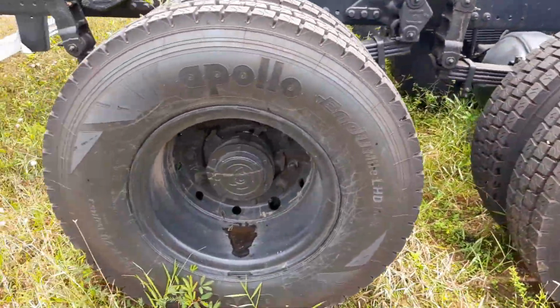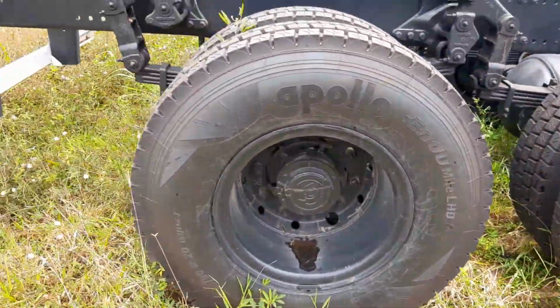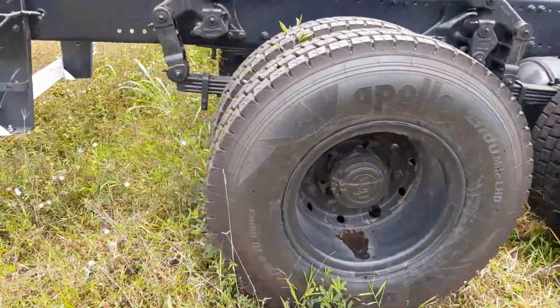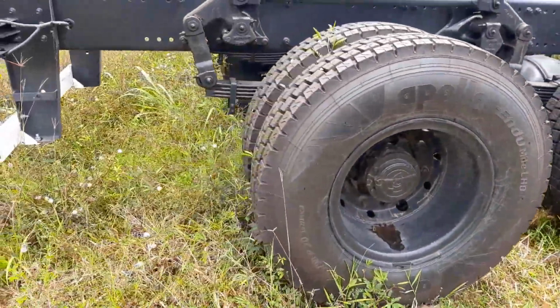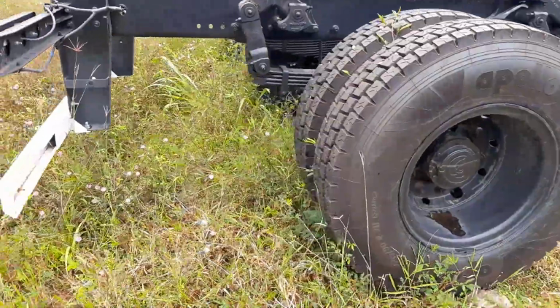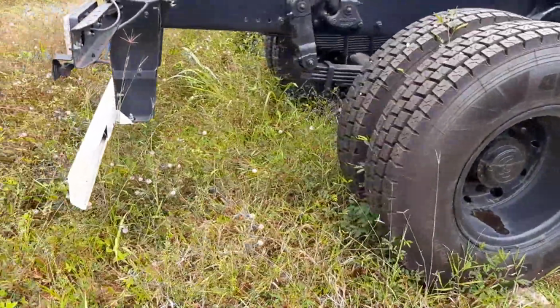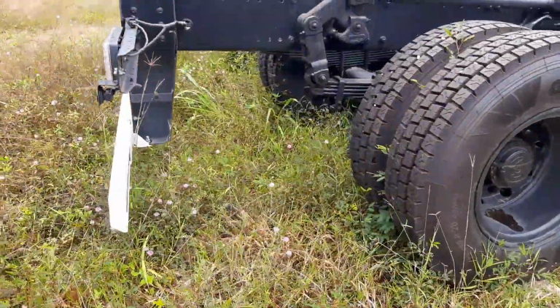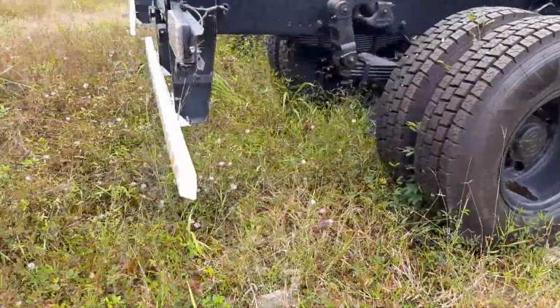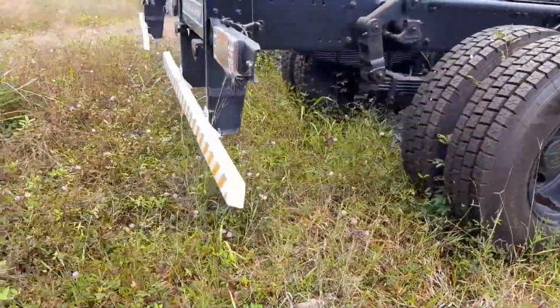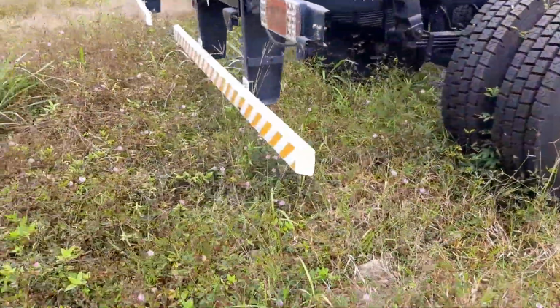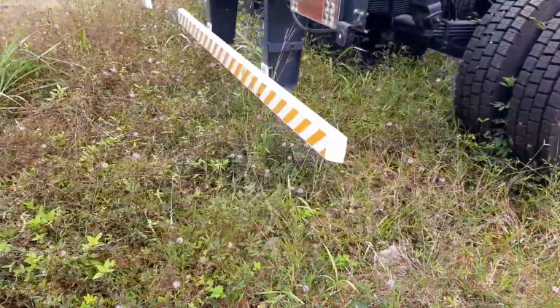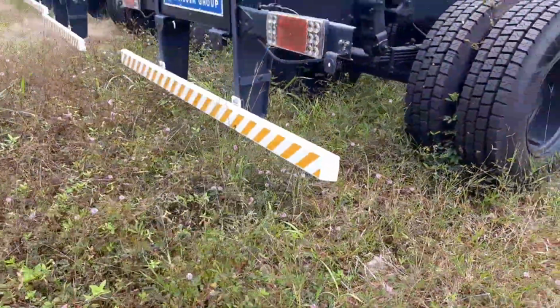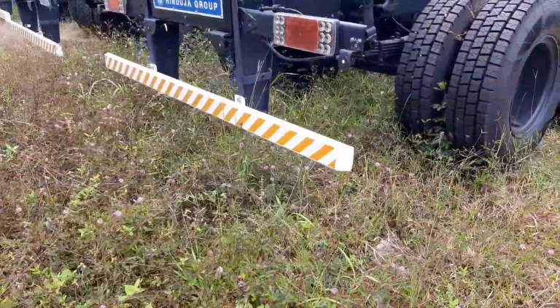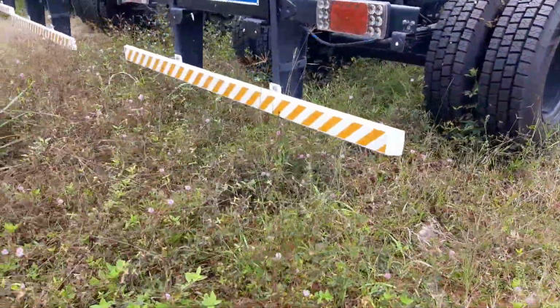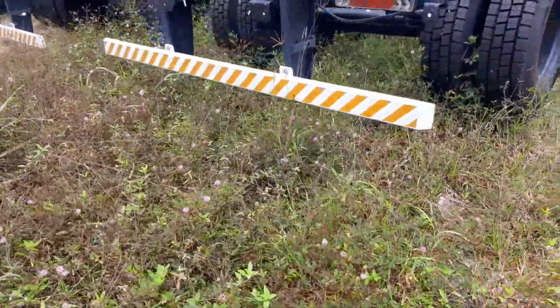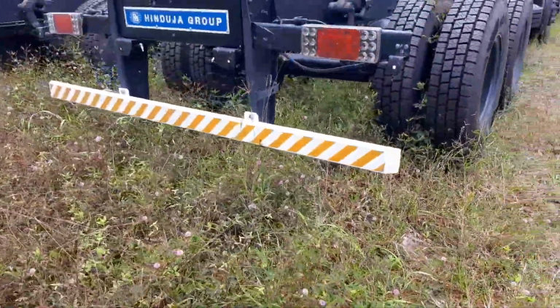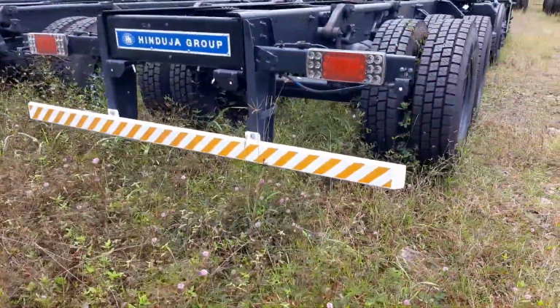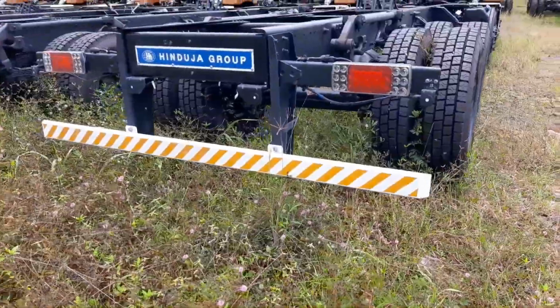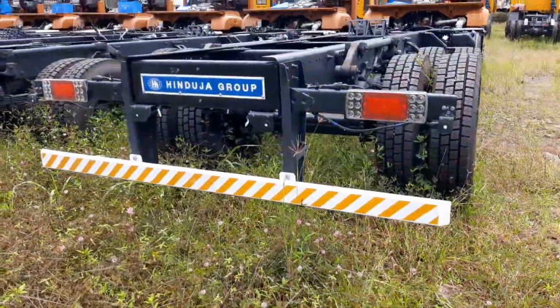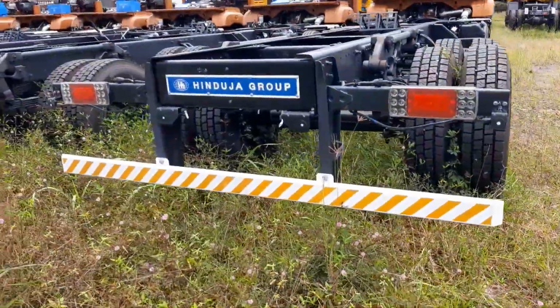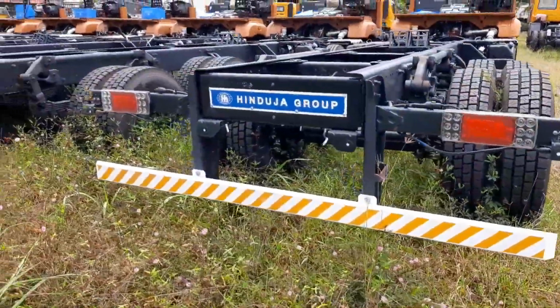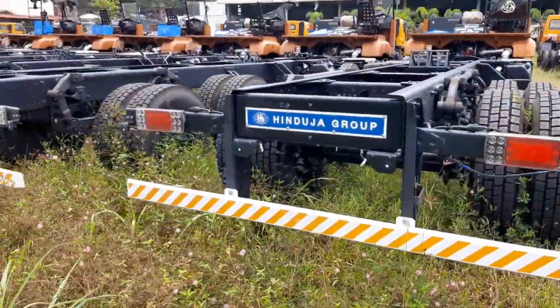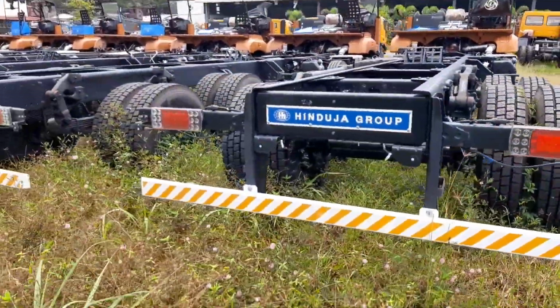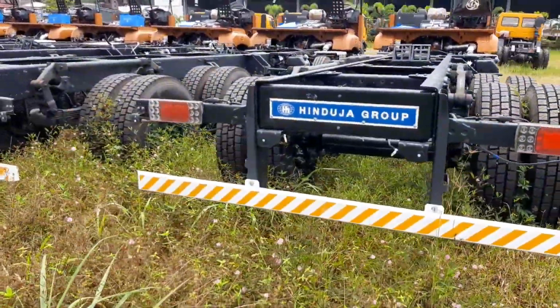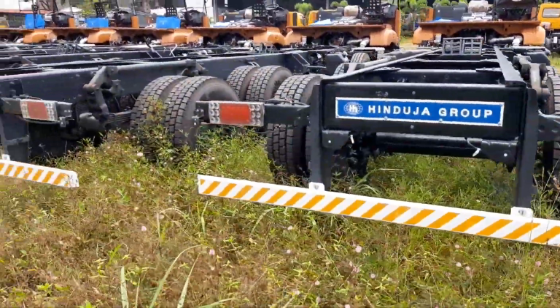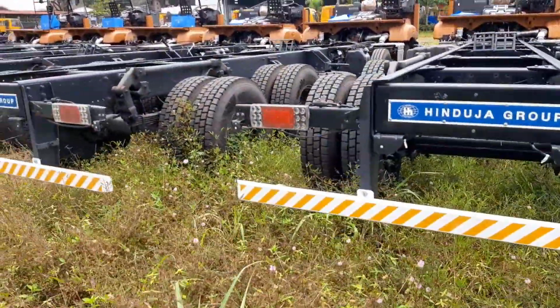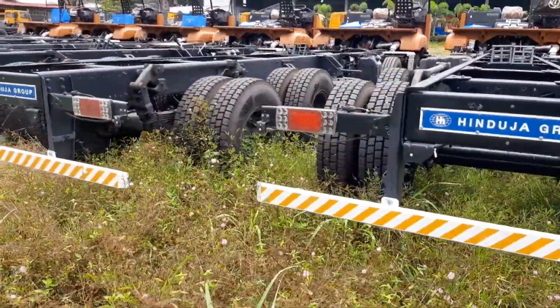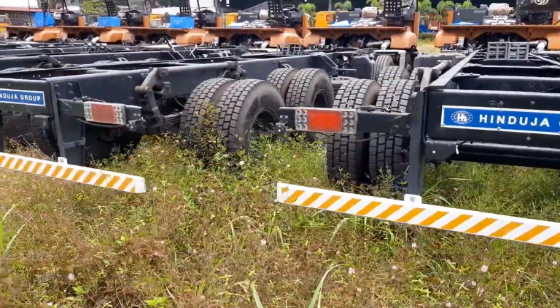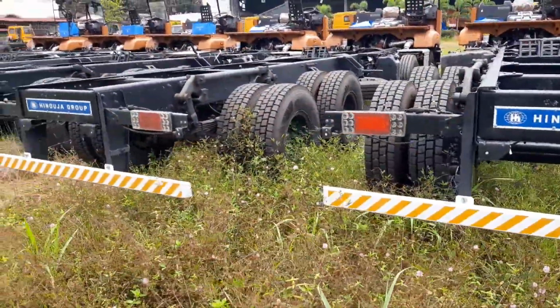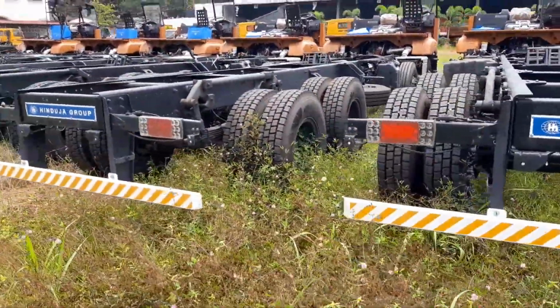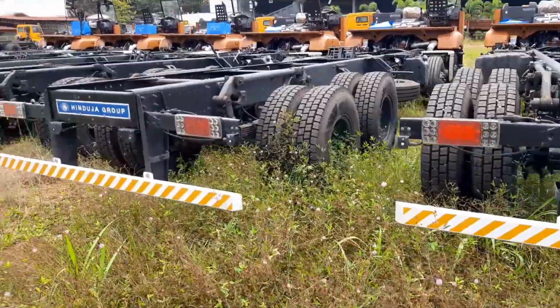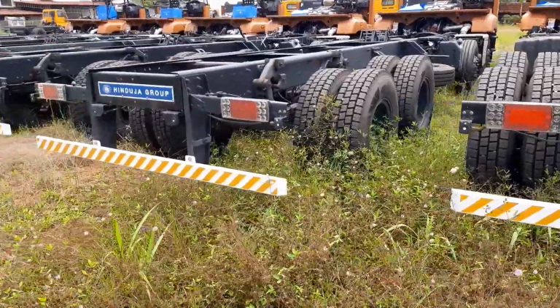The rear axle is fully floating single speed, and unitized wheel bearings come as optional. Rear suspension is an RS semi-elliptic multi-leaf spring. Brakes are full-air dual line with ABS and auto exhaust brake.